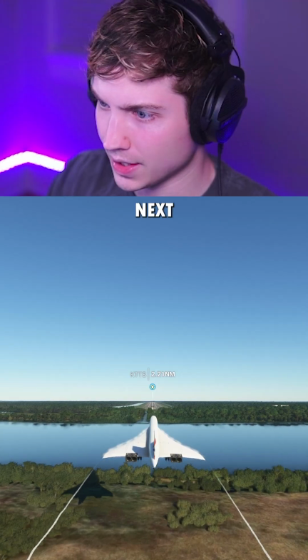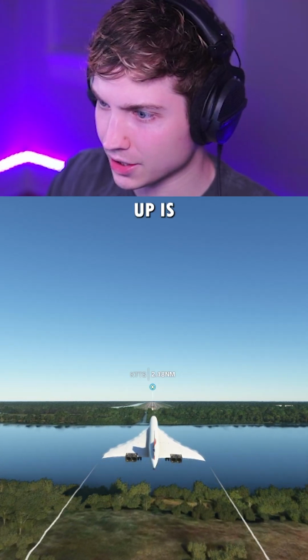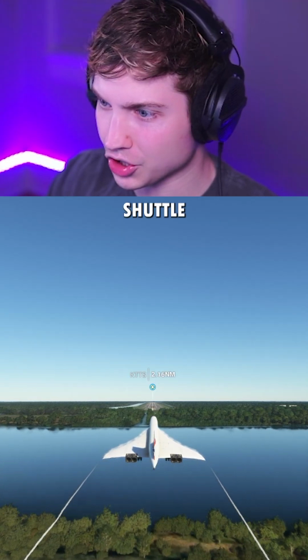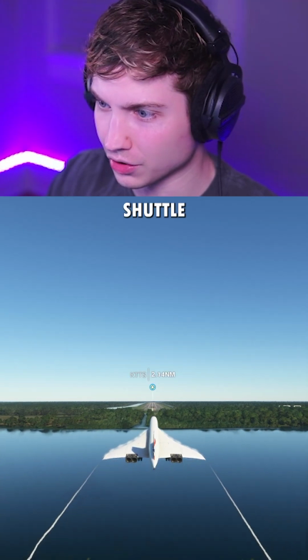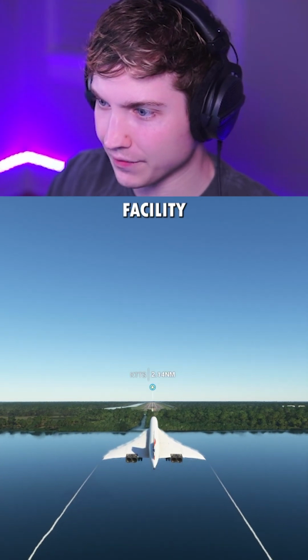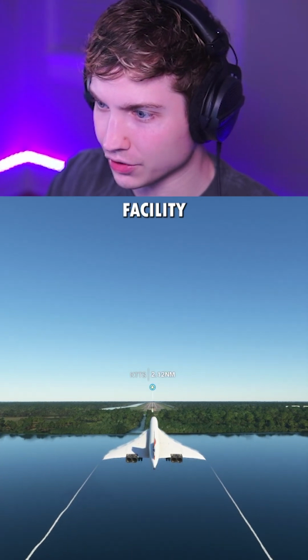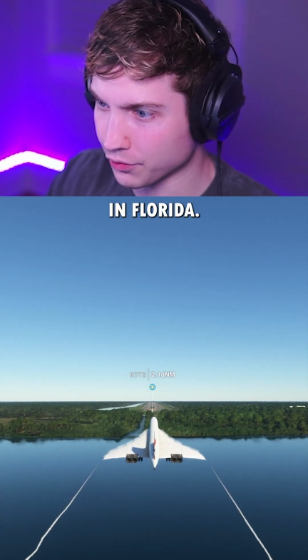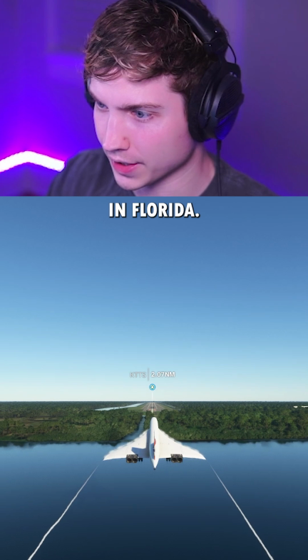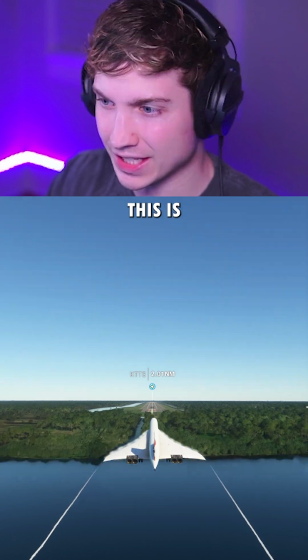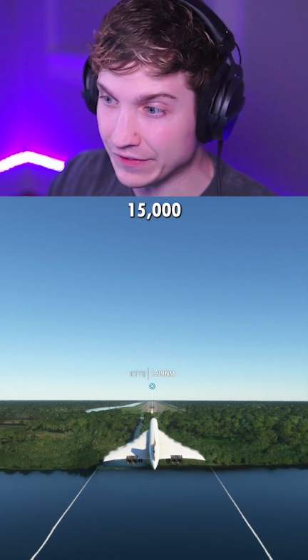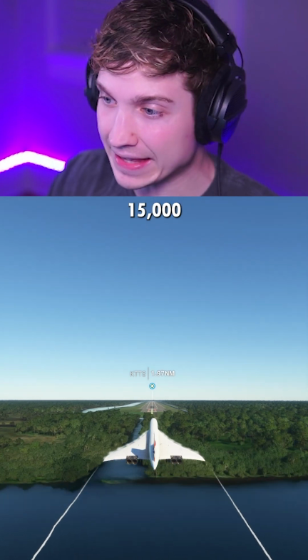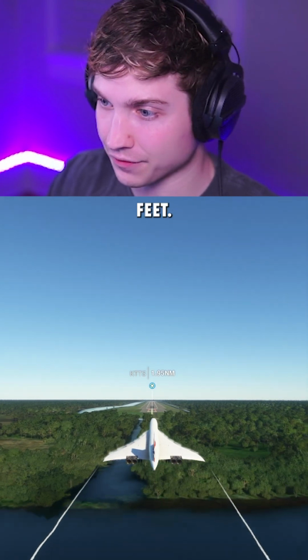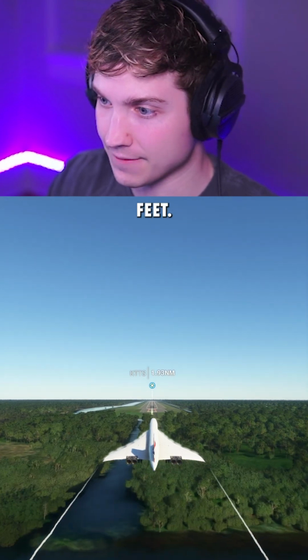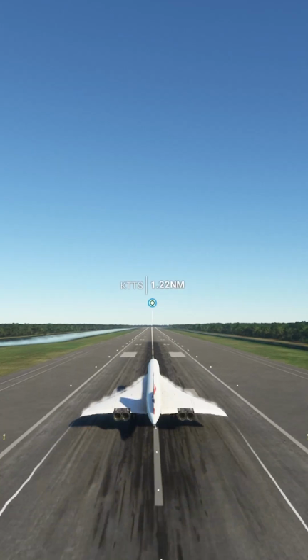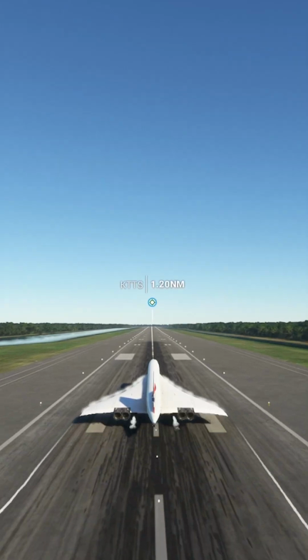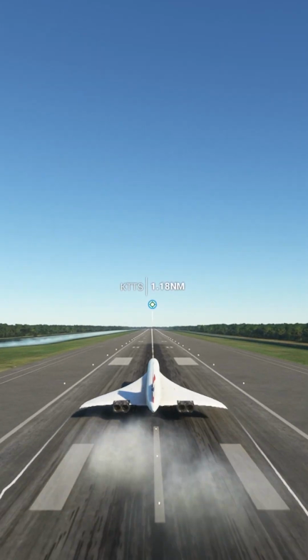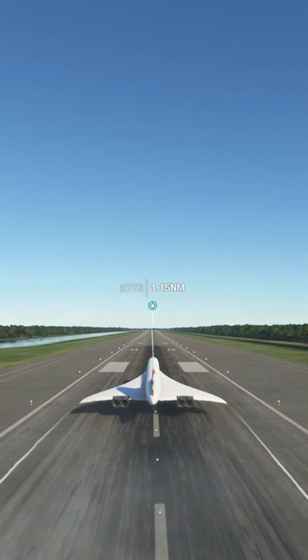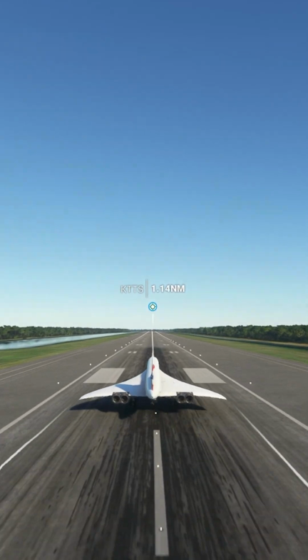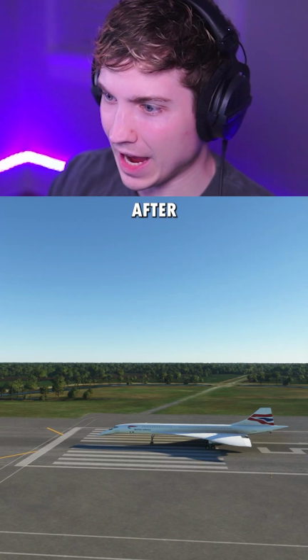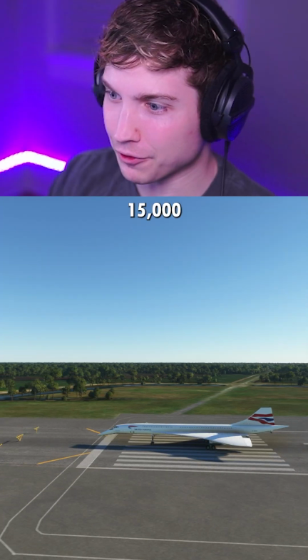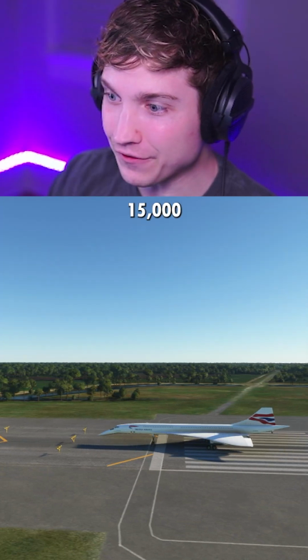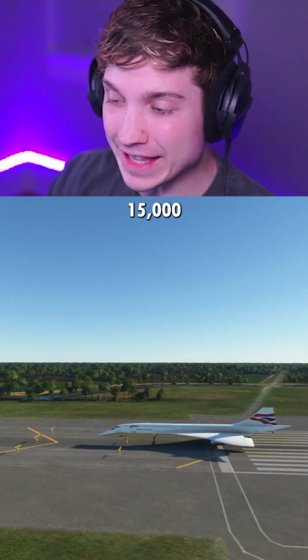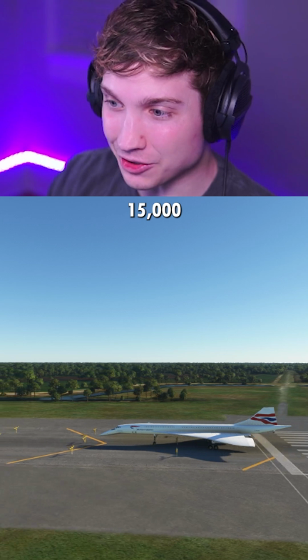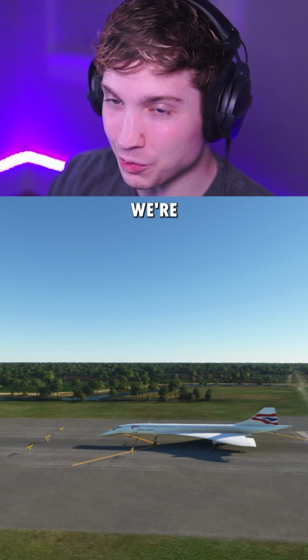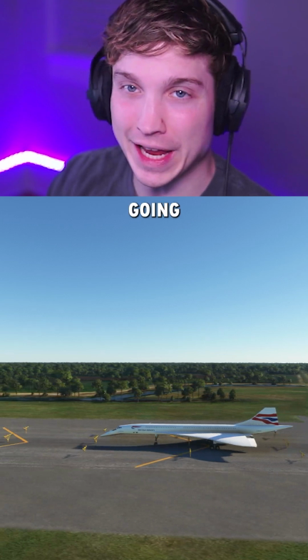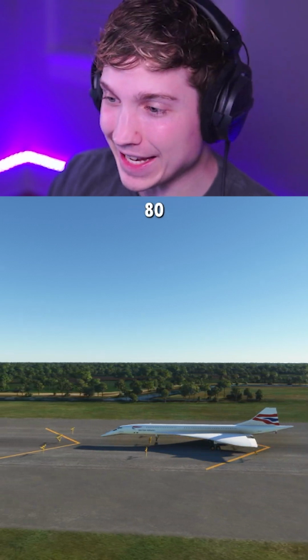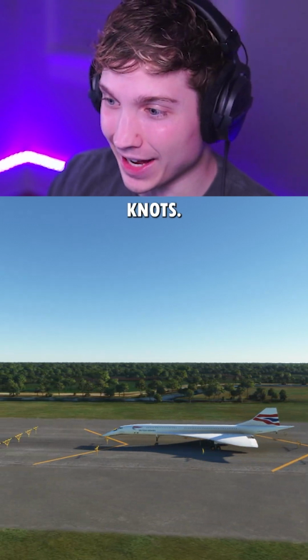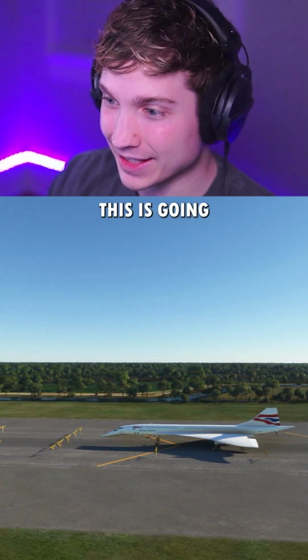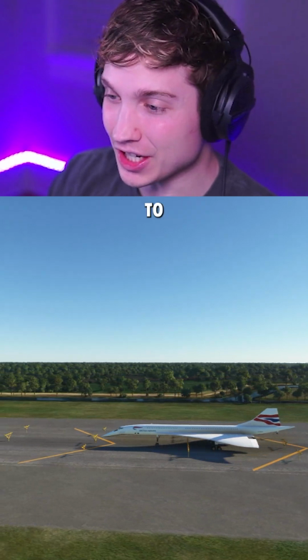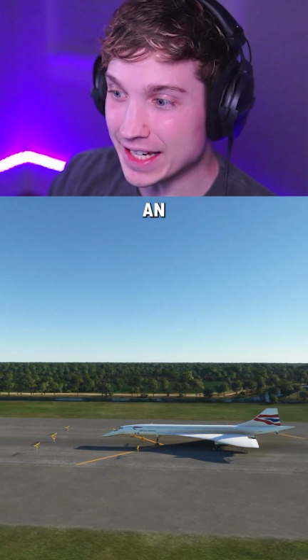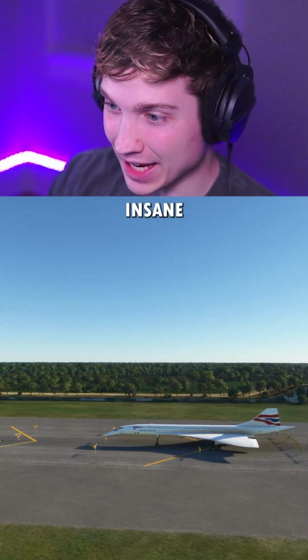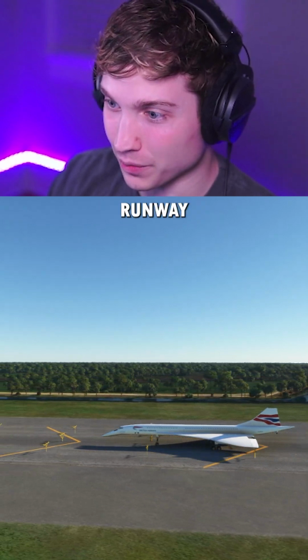Next up is the Shuttle Landing Facility in Florida. This is 15,000 feet. And after 15,000 feet, we're going 80 knots. This is going to need an insane runway.